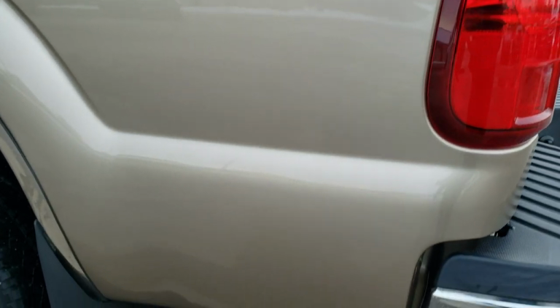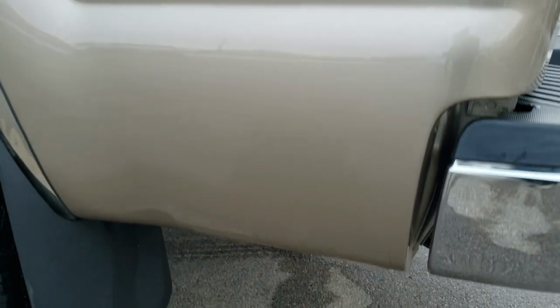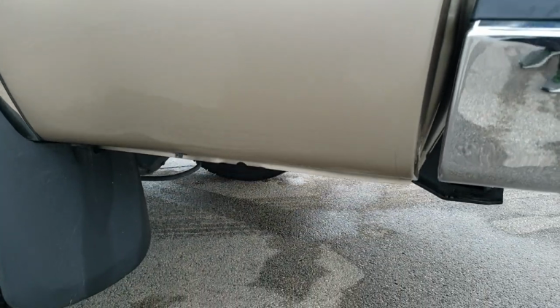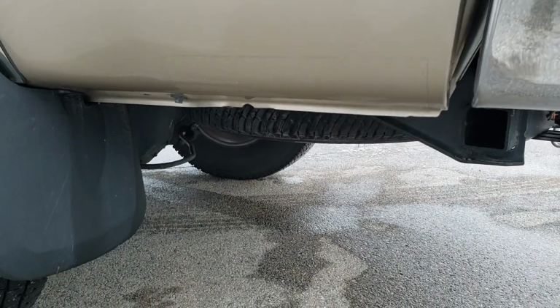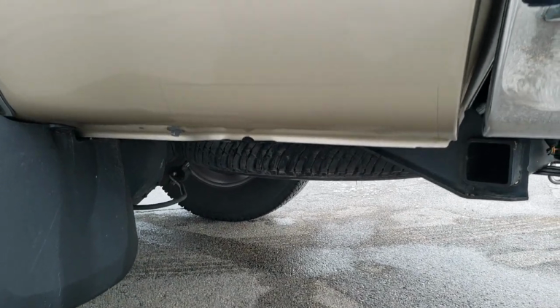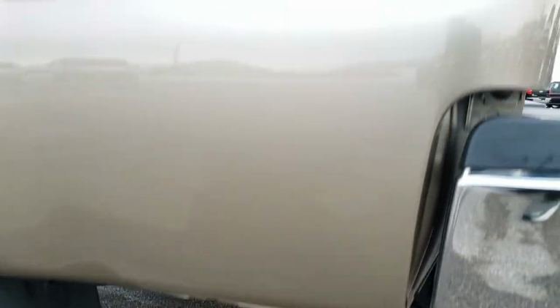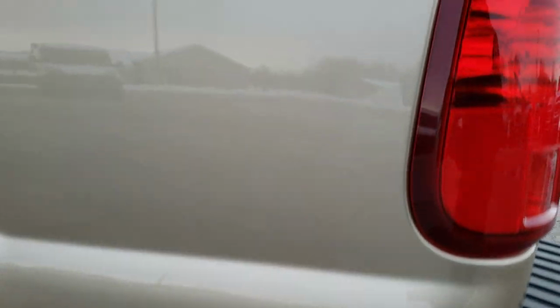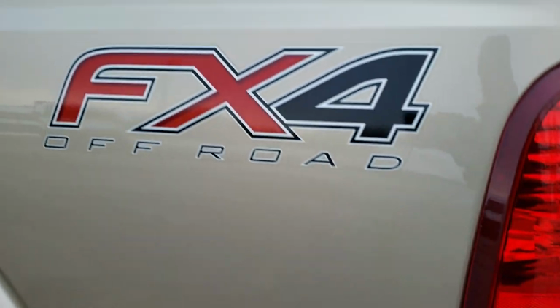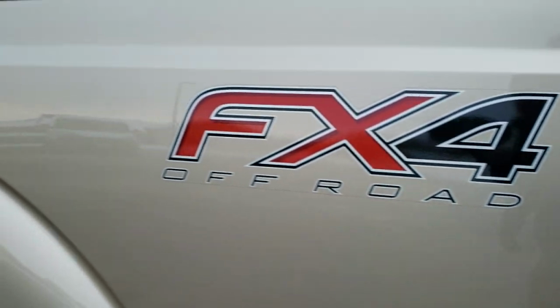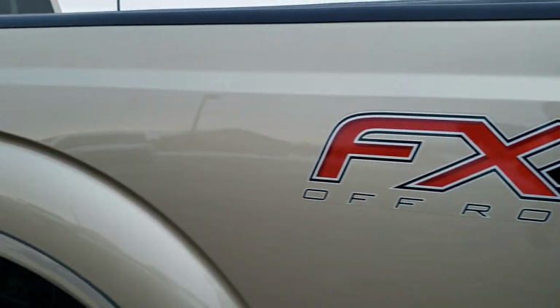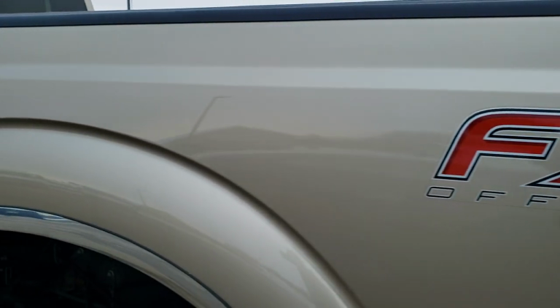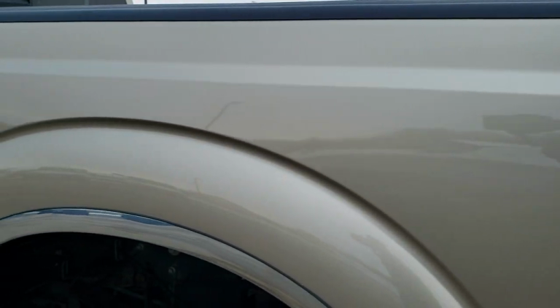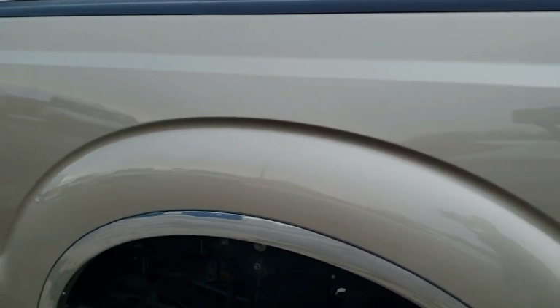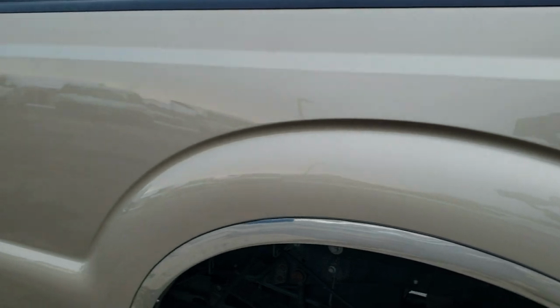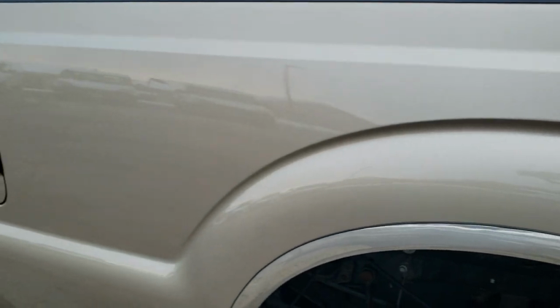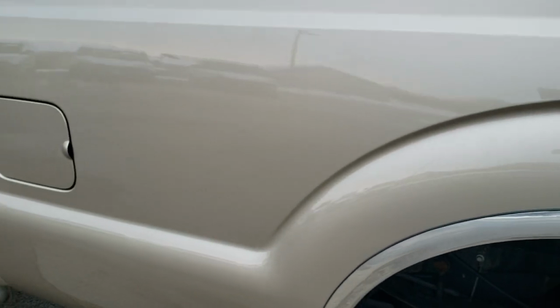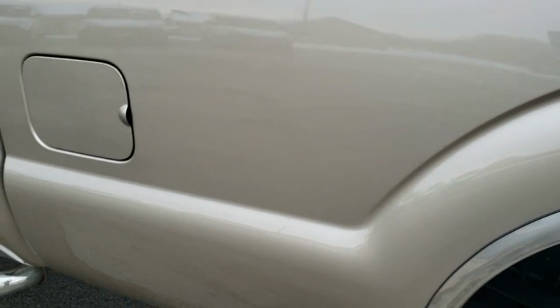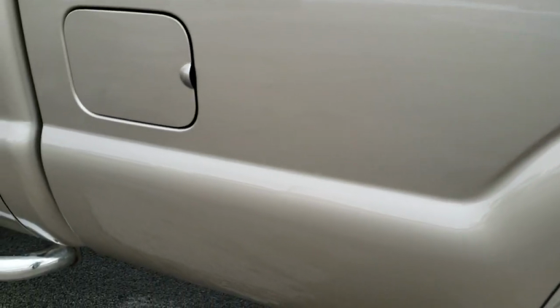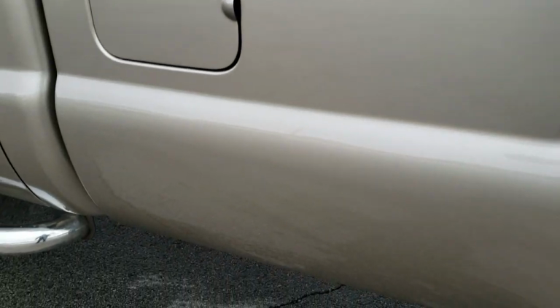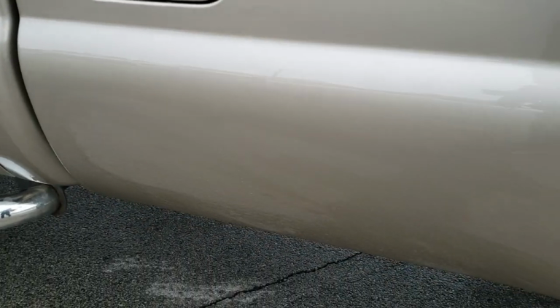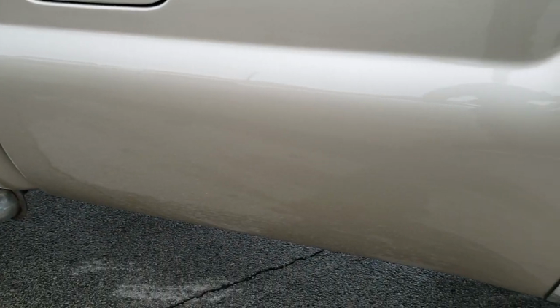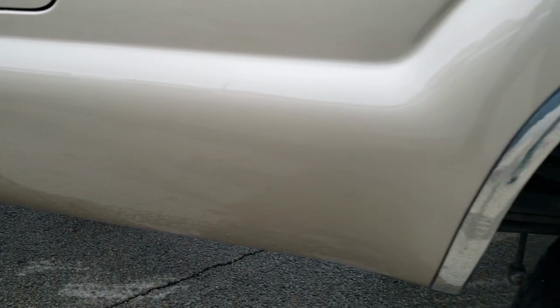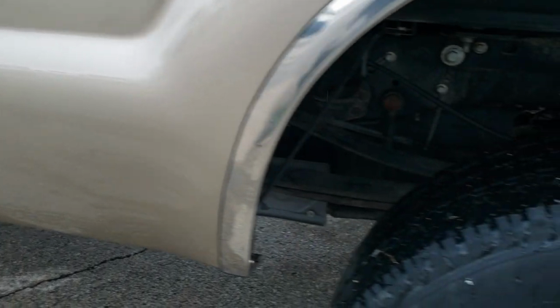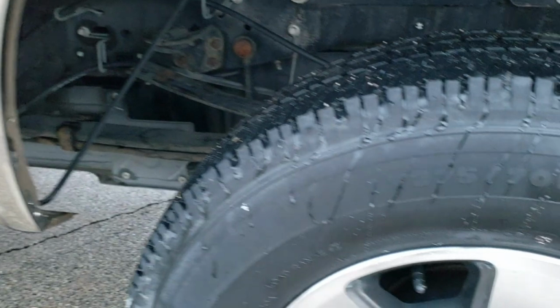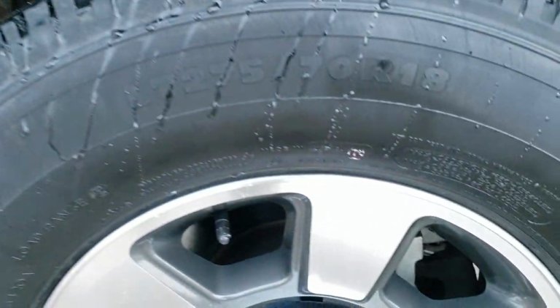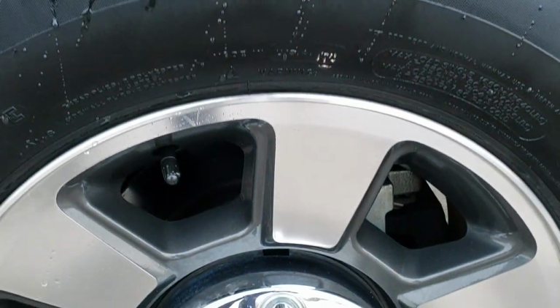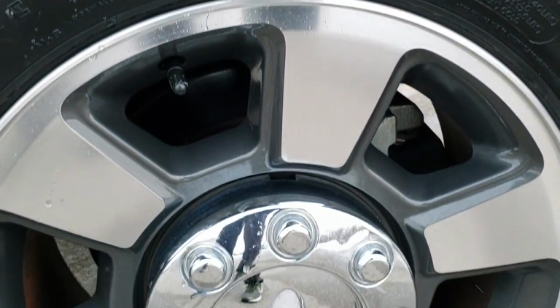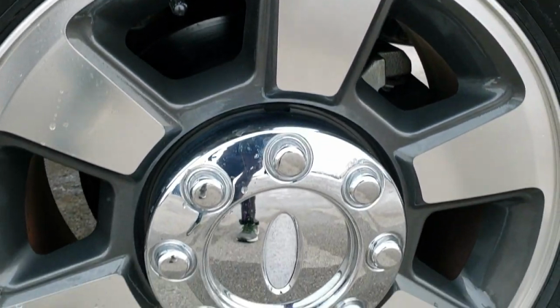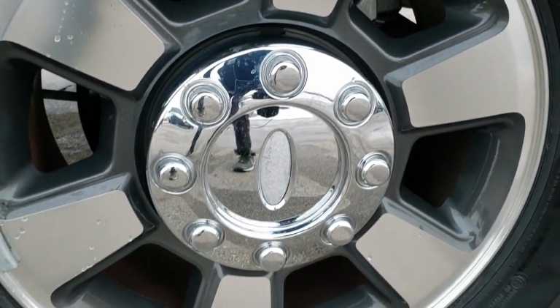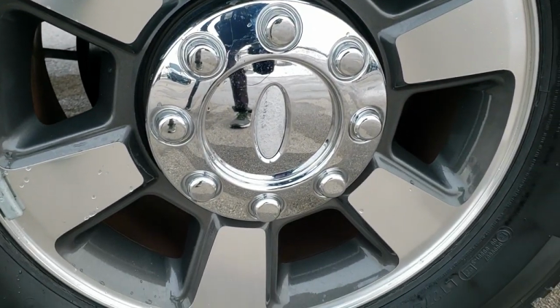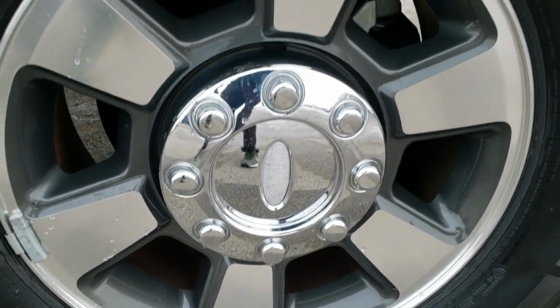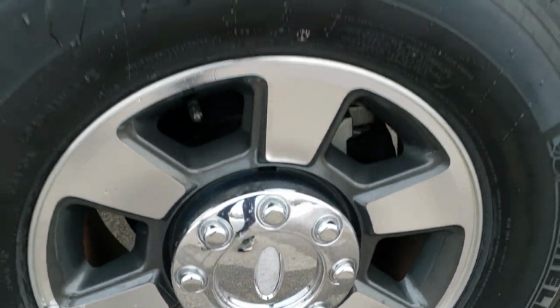It has the FX4 off-road suspension package, which gives you those Rancho shocks and the skid plates. Down this side of the truck it's just as clean as the passenger side — no dents or dings on the box — and this back rim is in exceptionally nice condition as well.